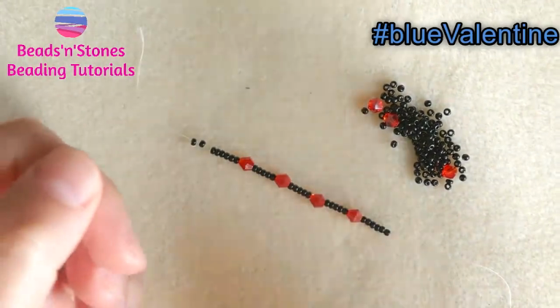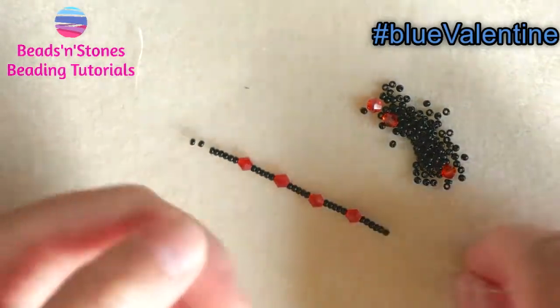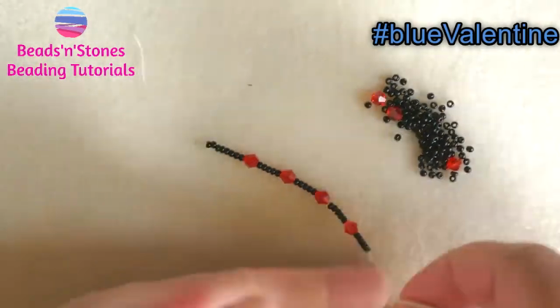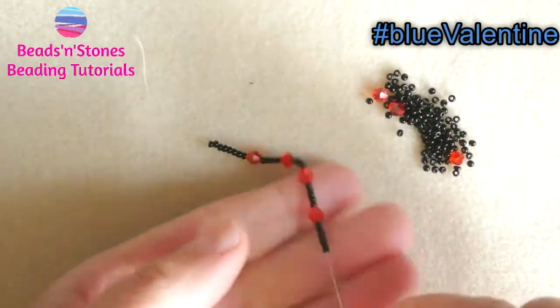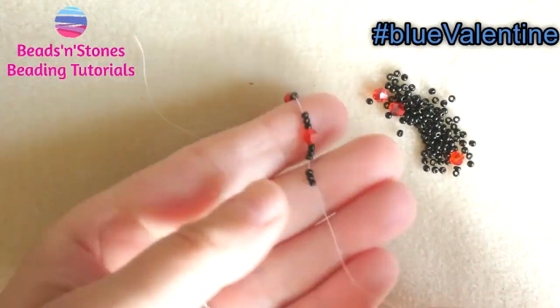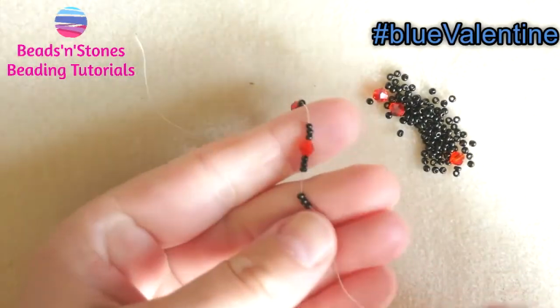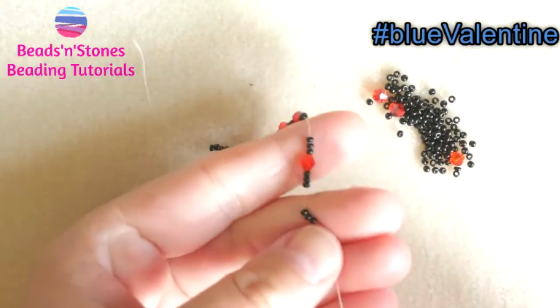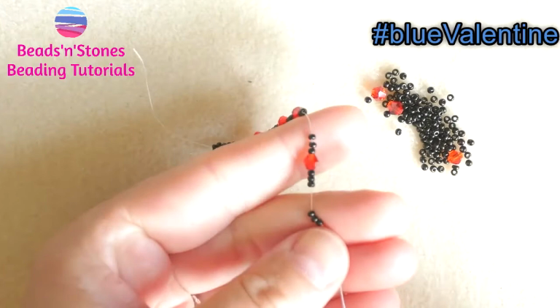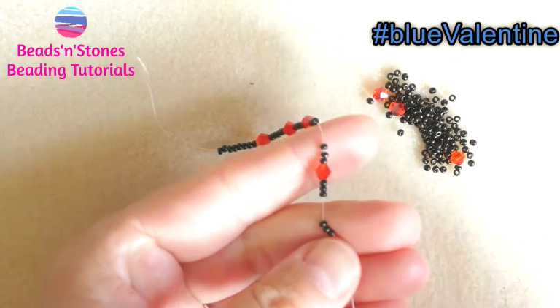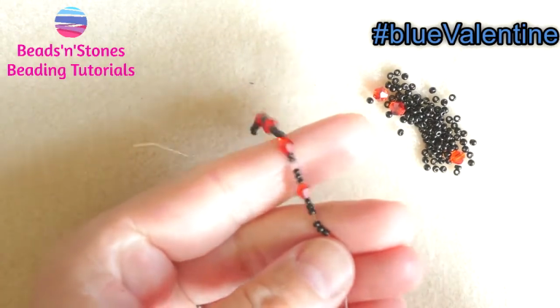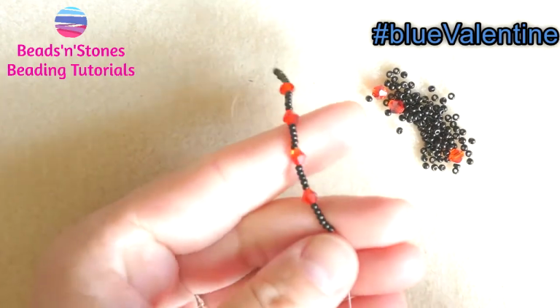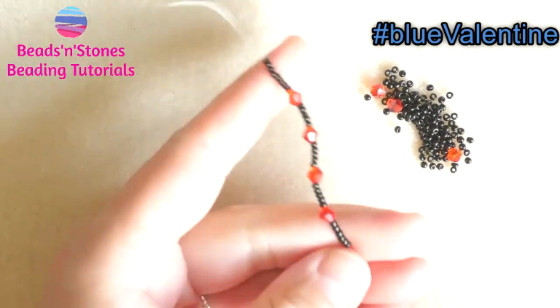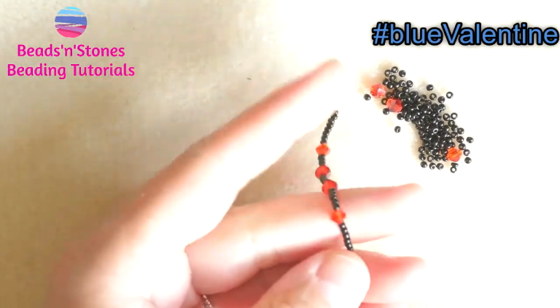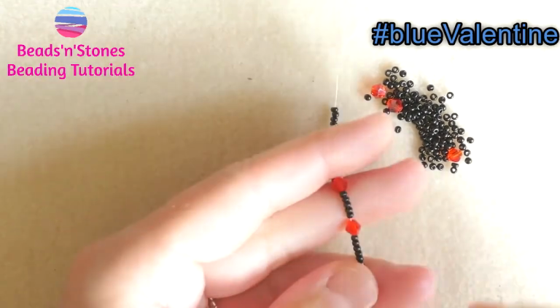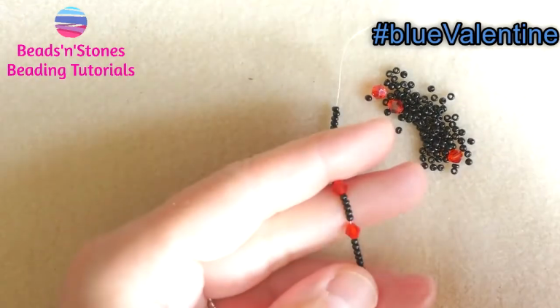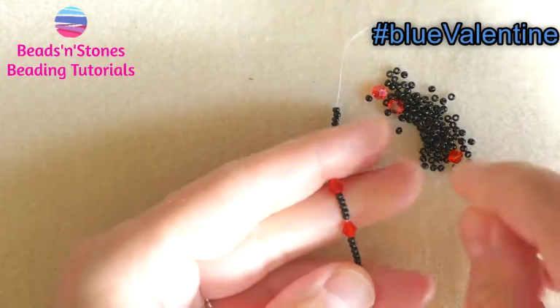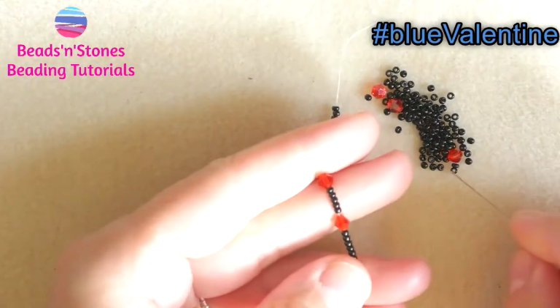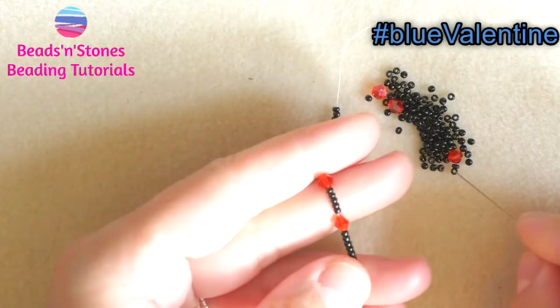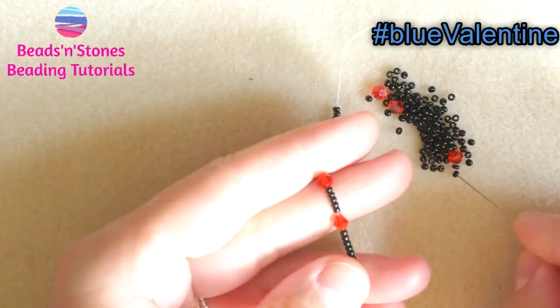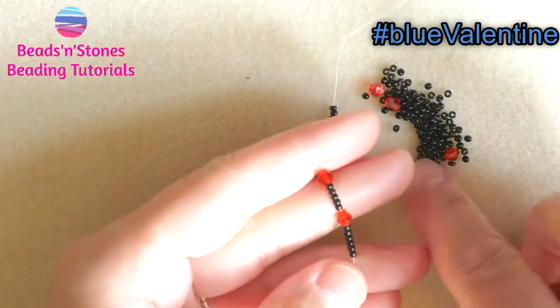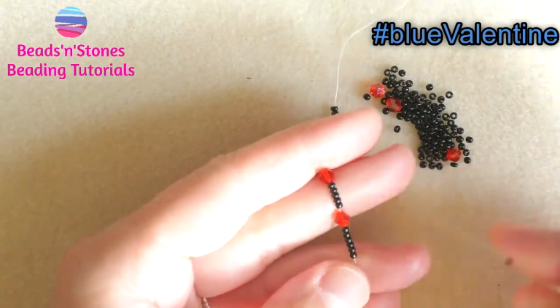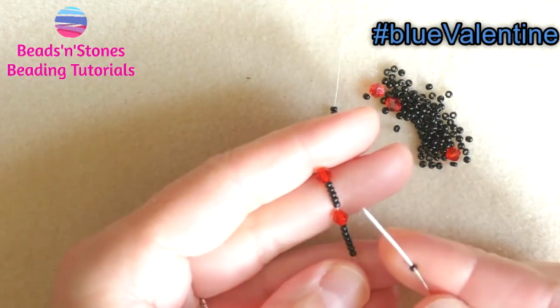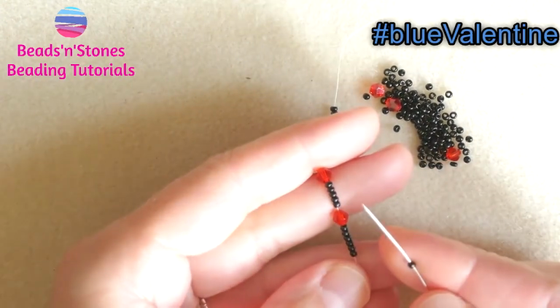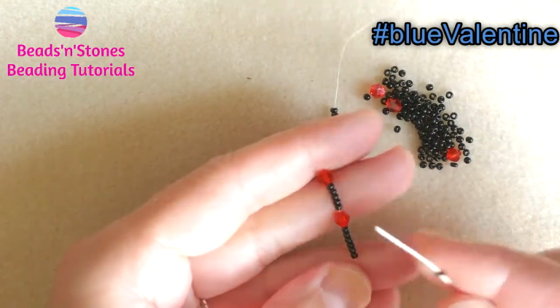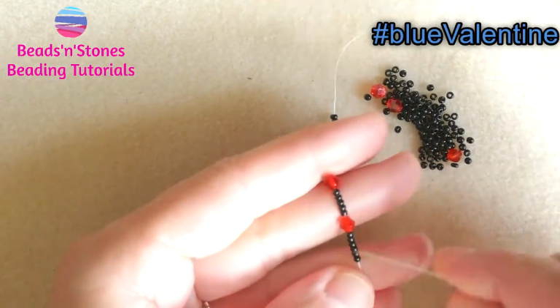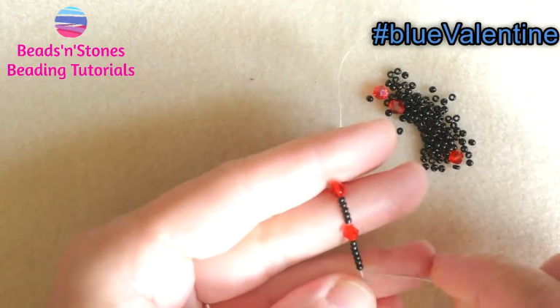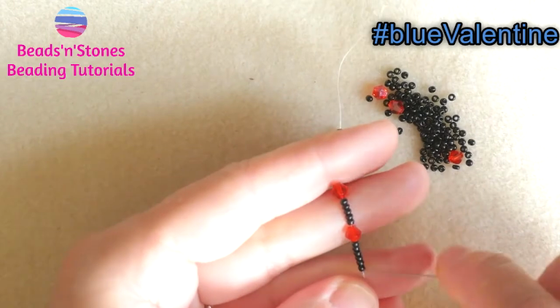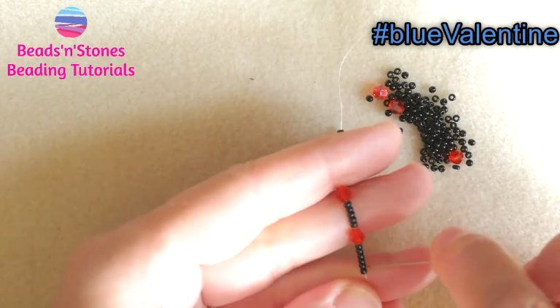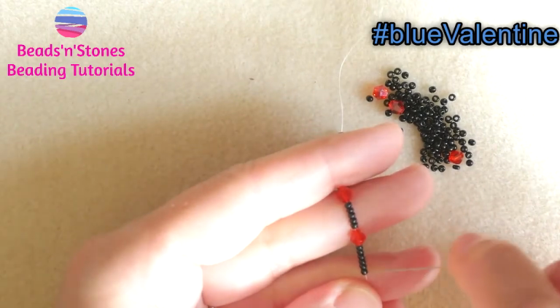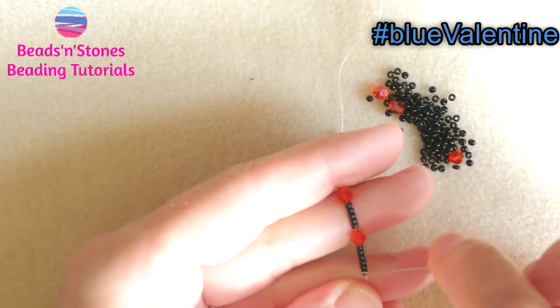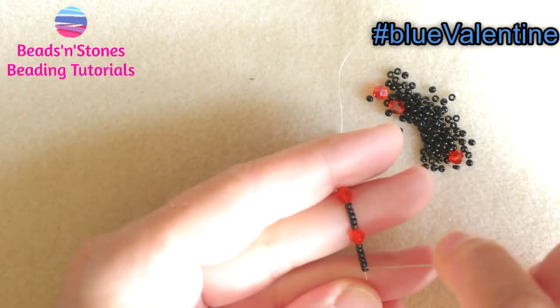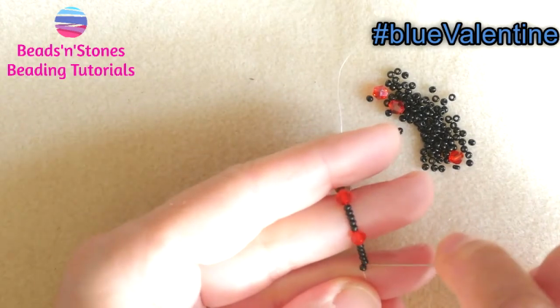Now we start peyote stitch going back. So we pick up one seed bead, skip the last one, and go through the next one.